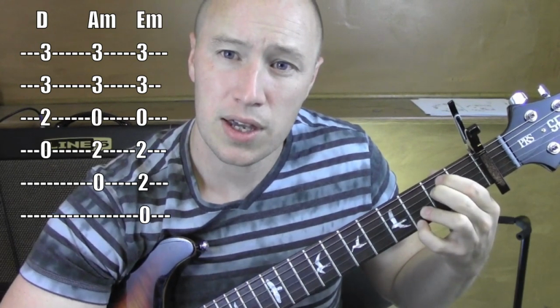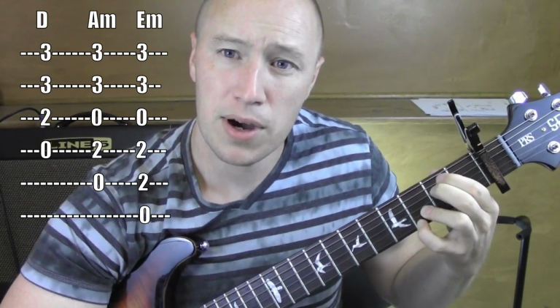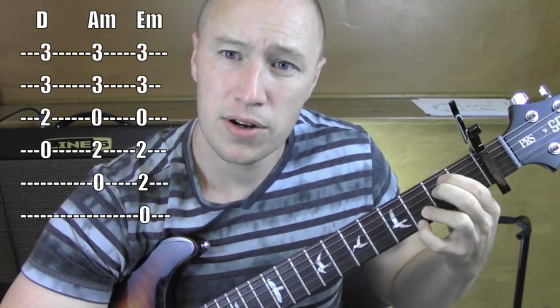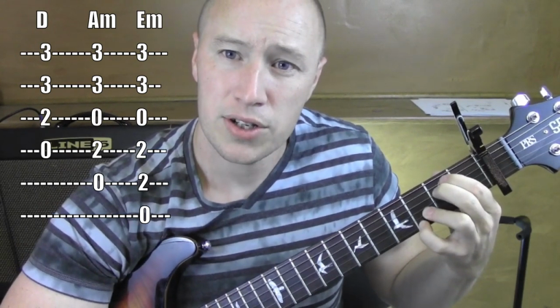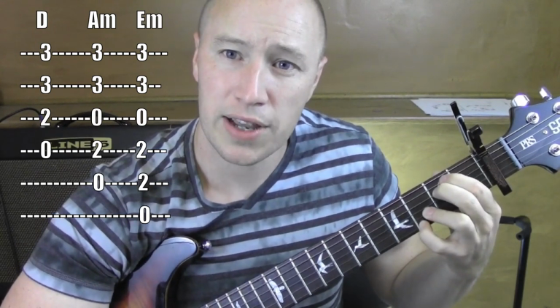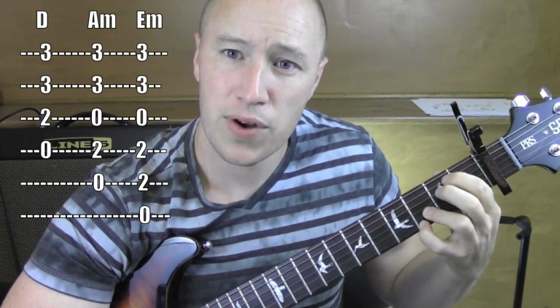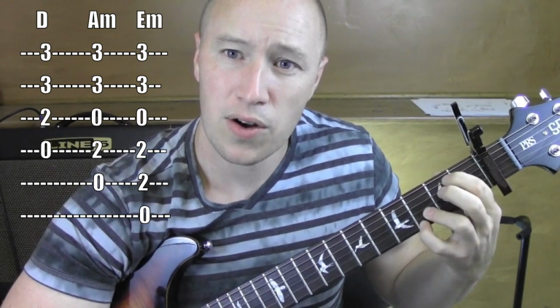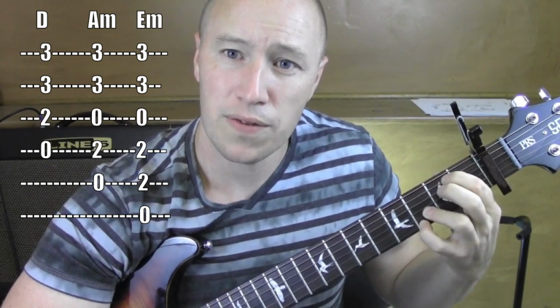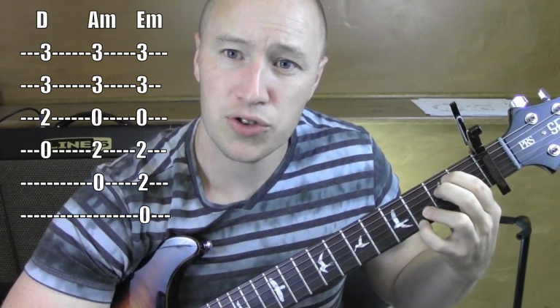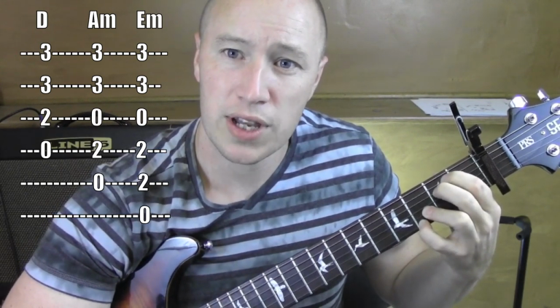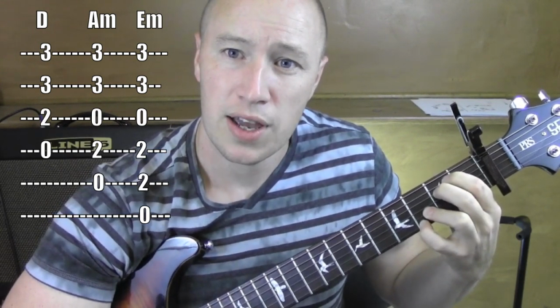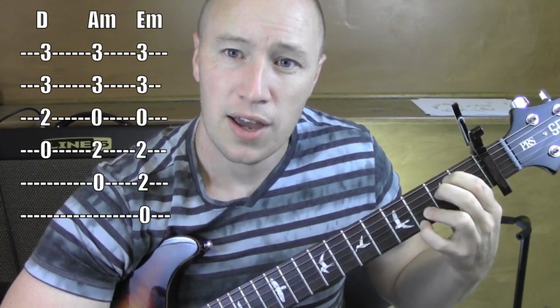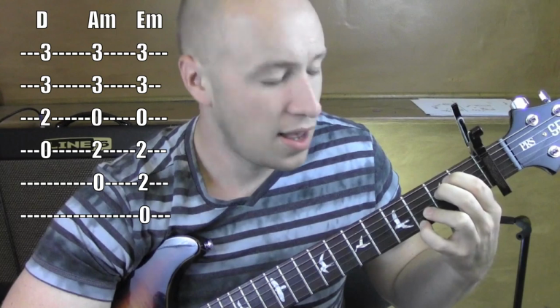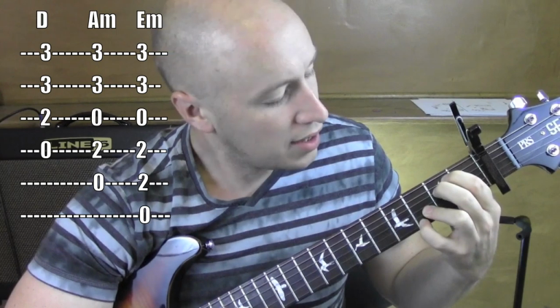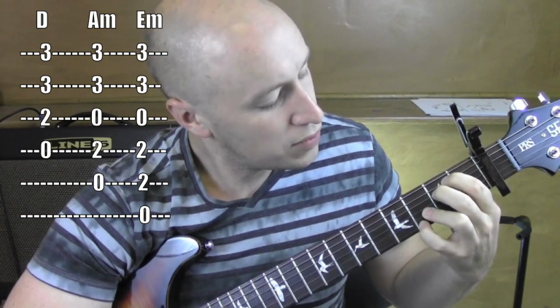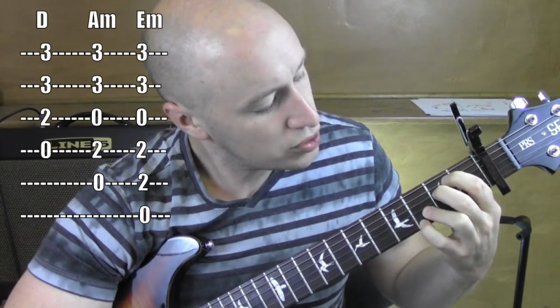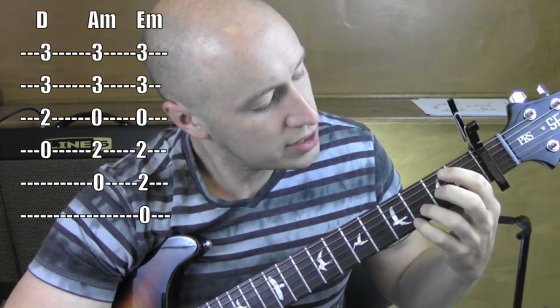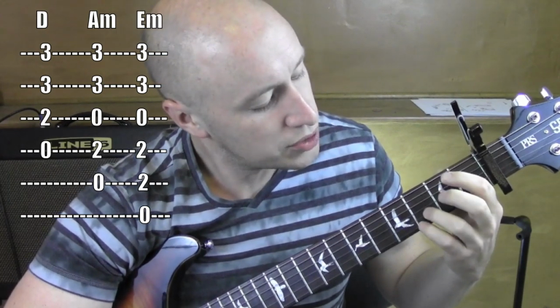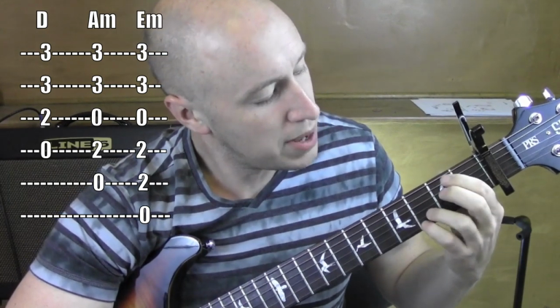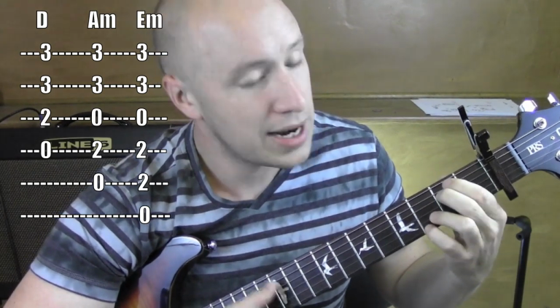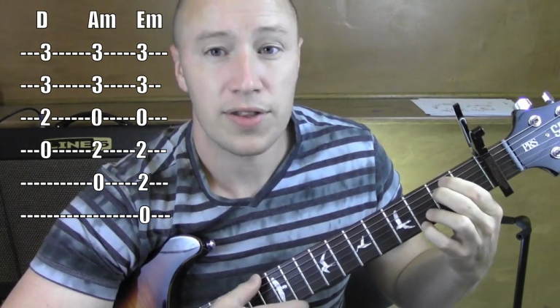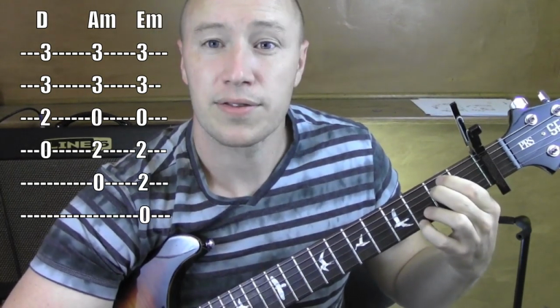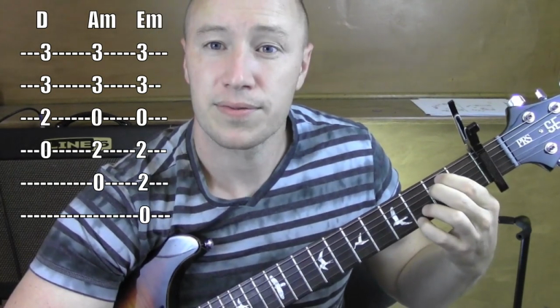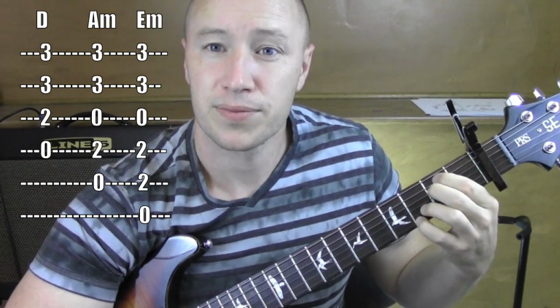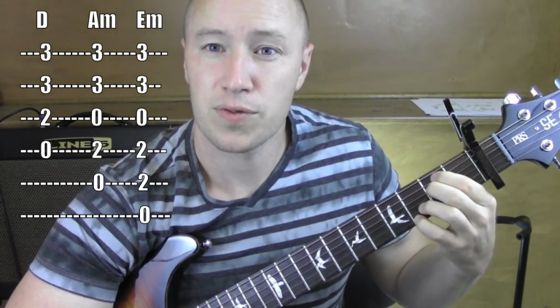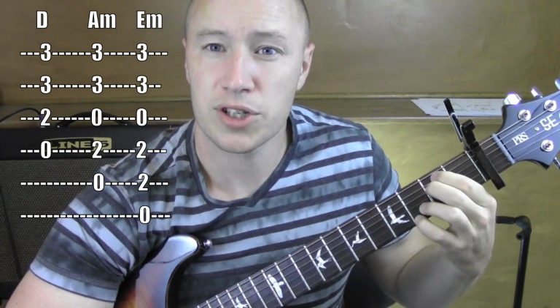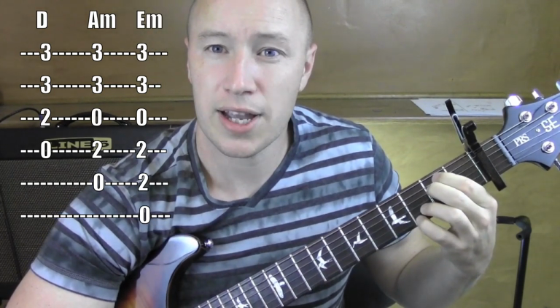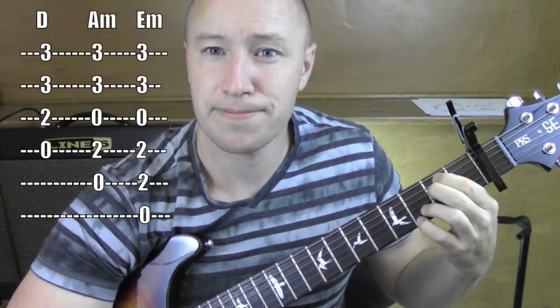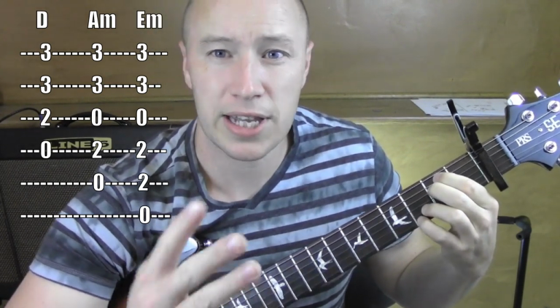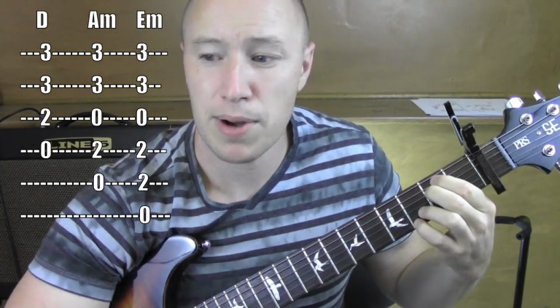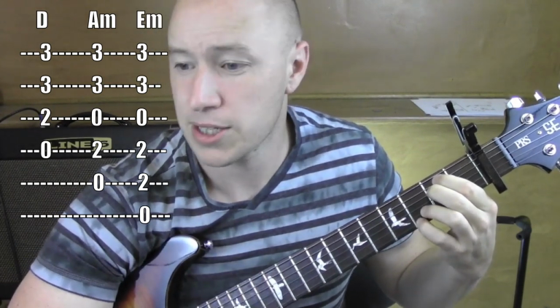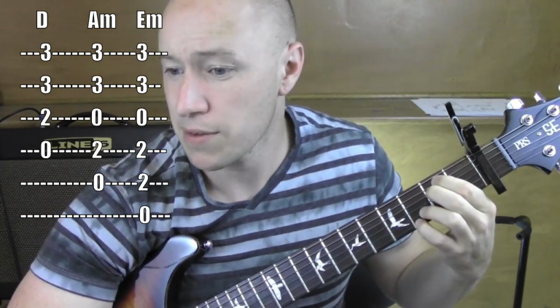E minor — second fret on the fifth string and fourth string, these guys remain out on the first and second string. It's like an E minor seven.